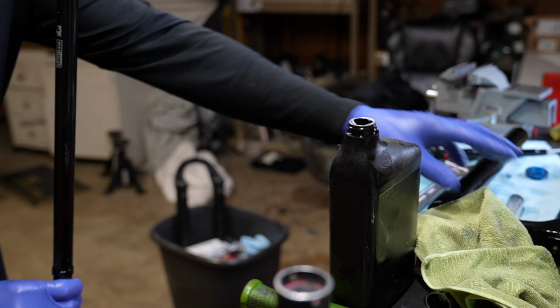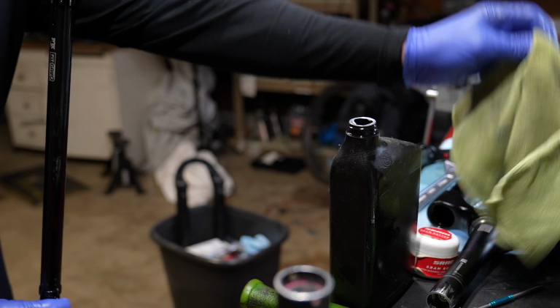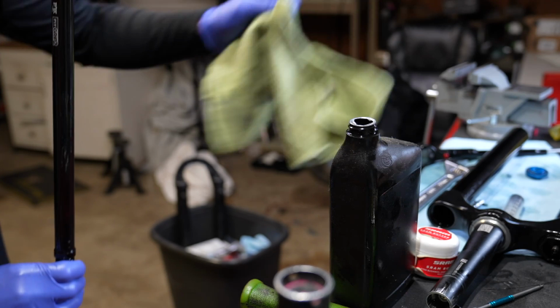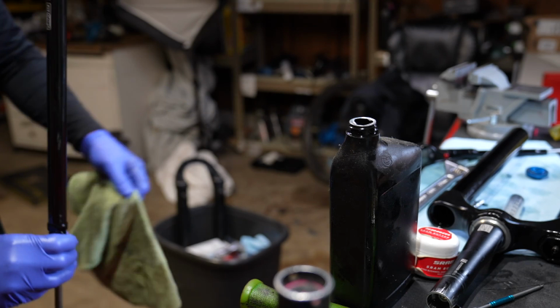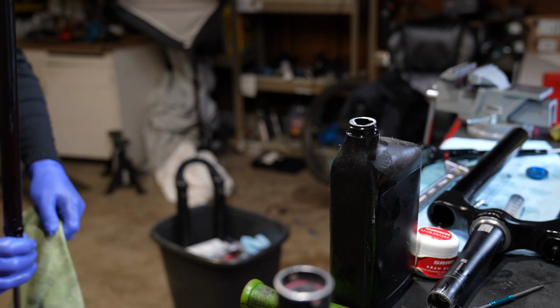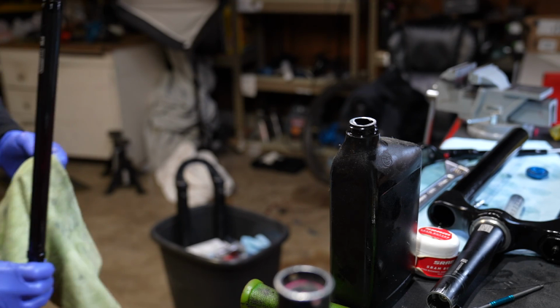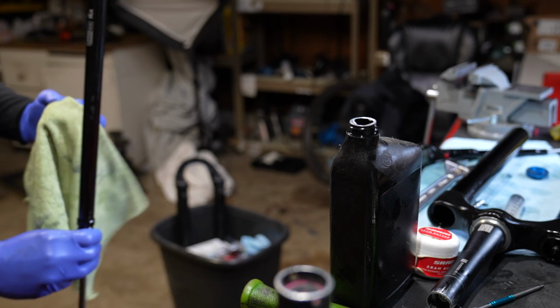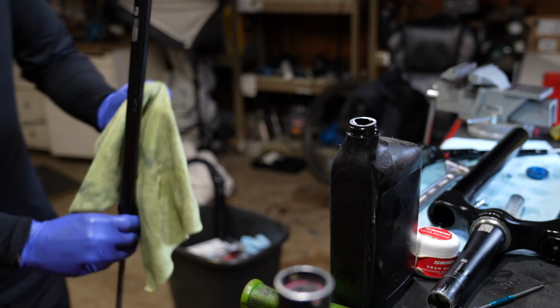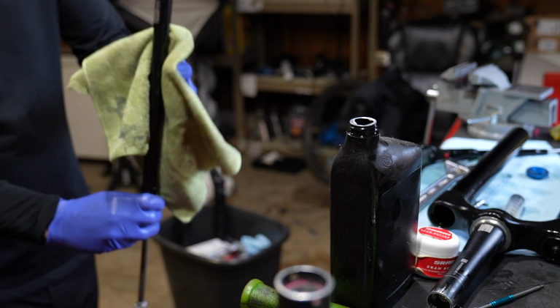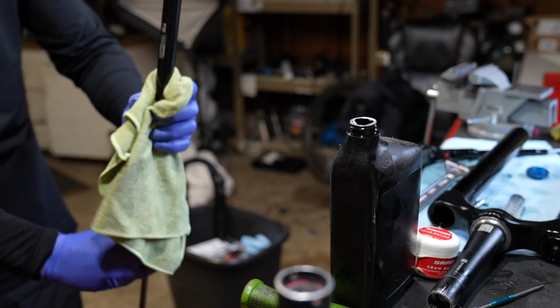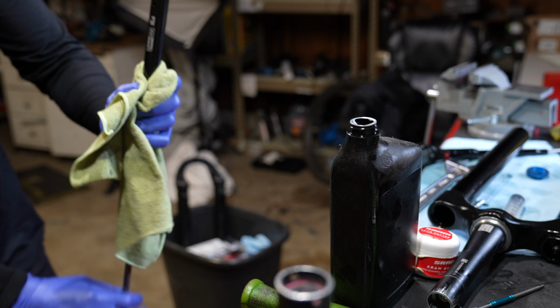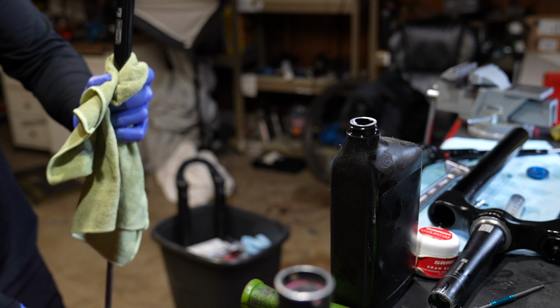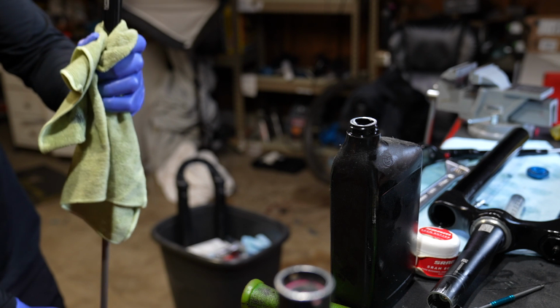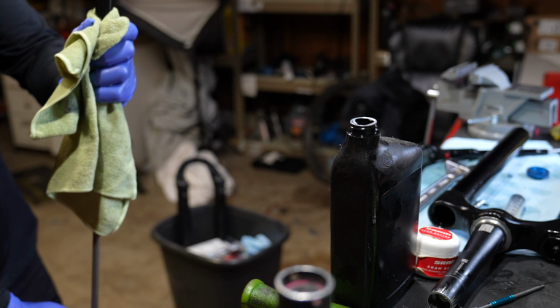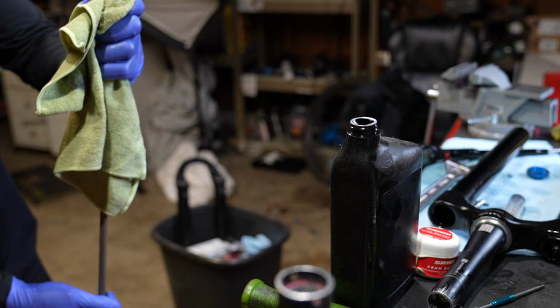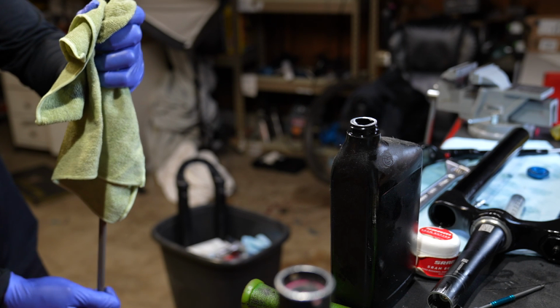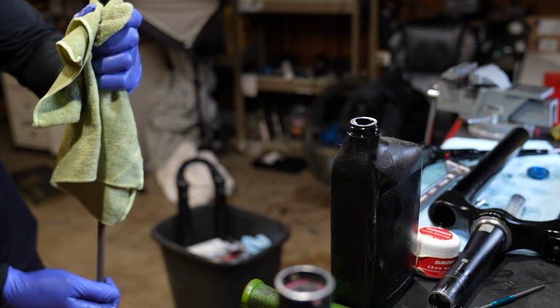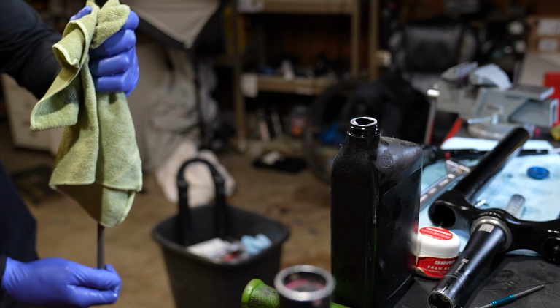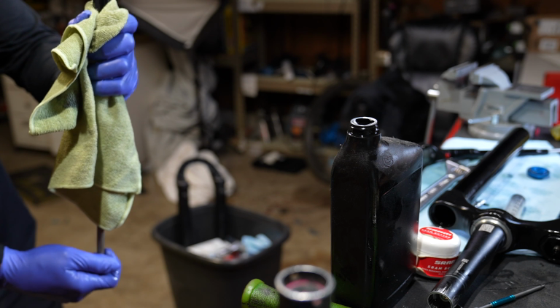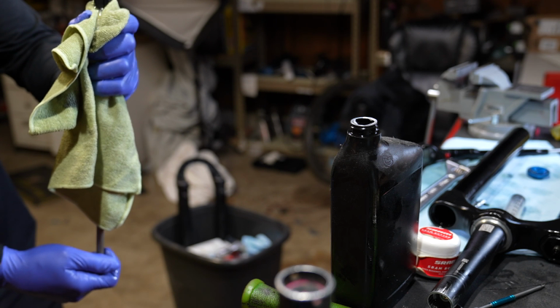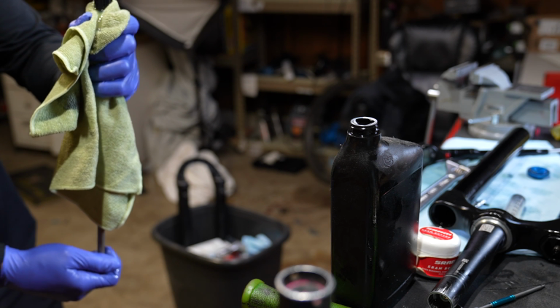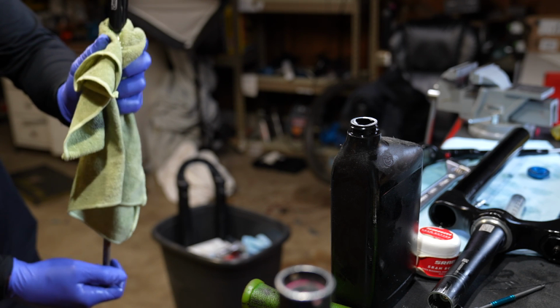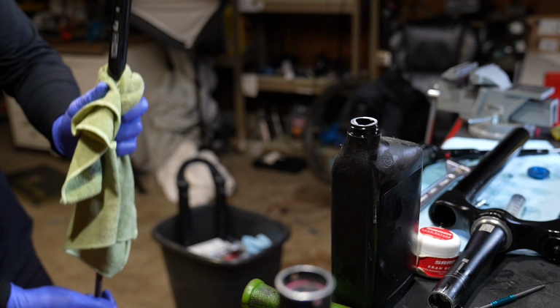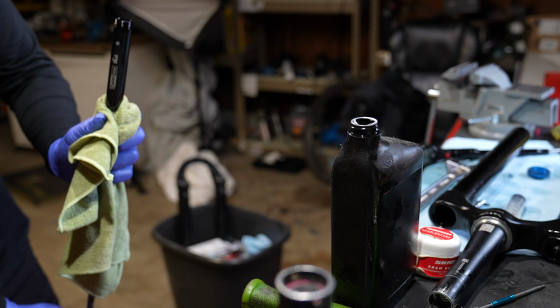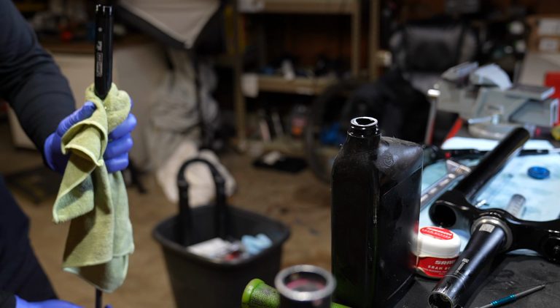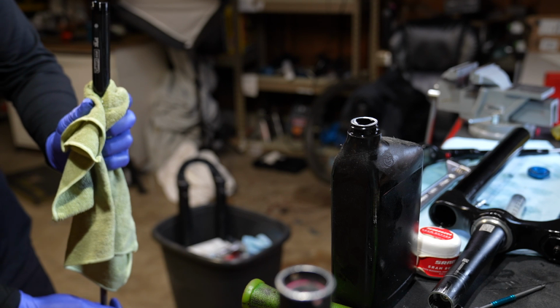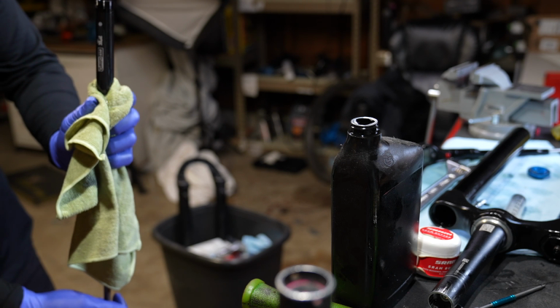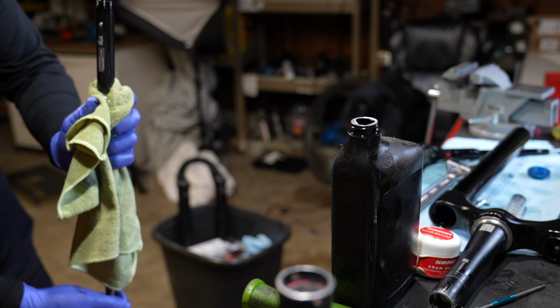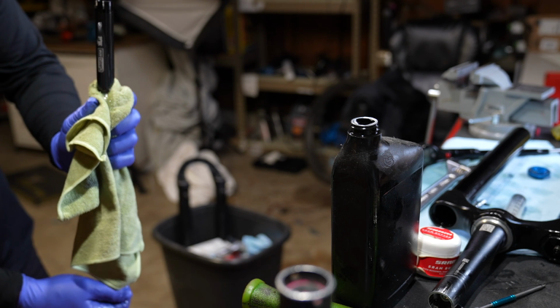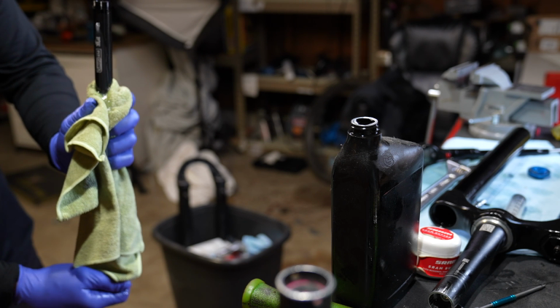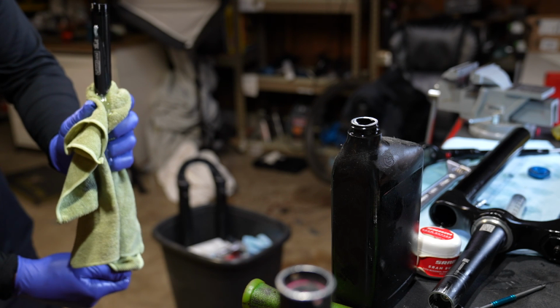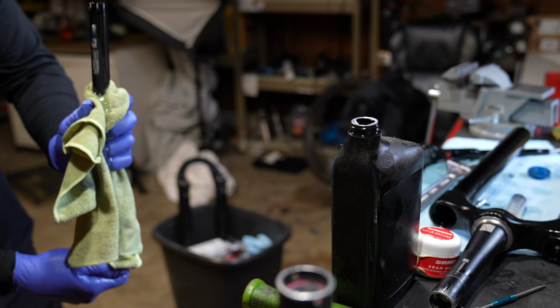Pull the rebound rod all the way down to the bottom. Take a rag, wrap it around the compression assembly, and keep pumping until oil comes out of the purge hole — I think they call it the bleed hole.